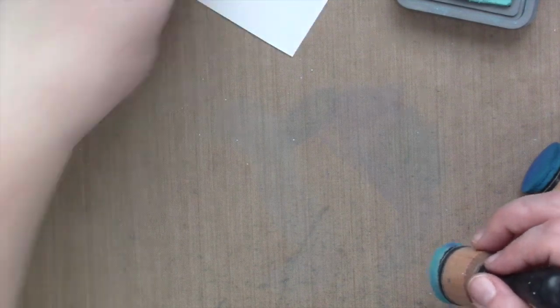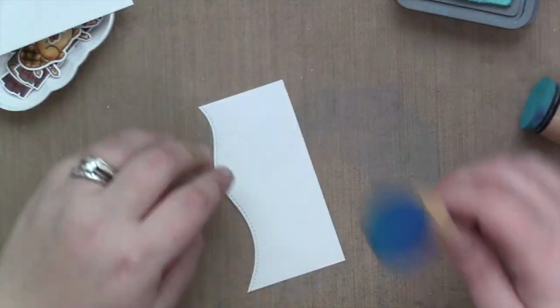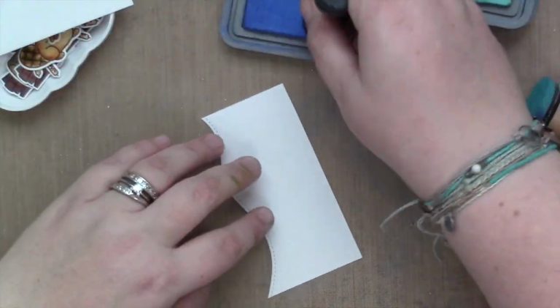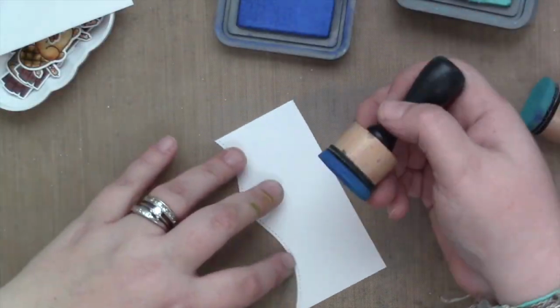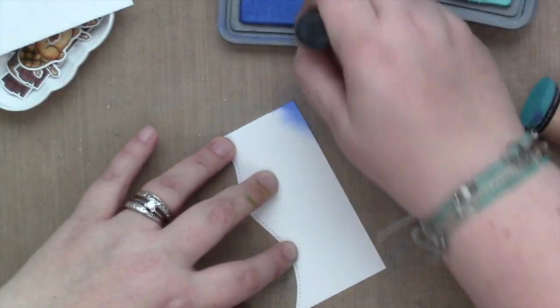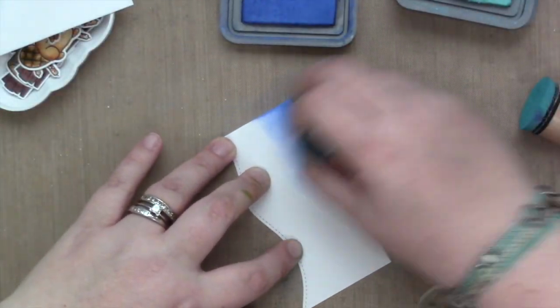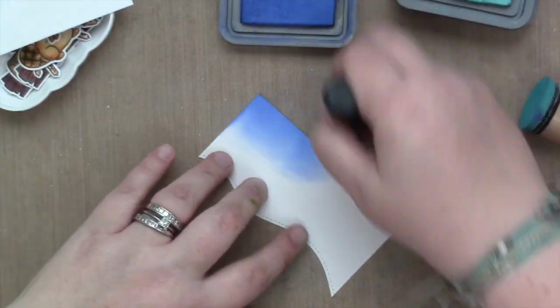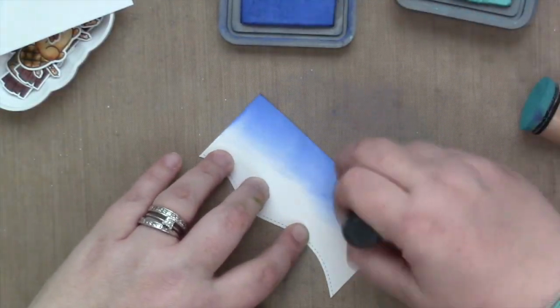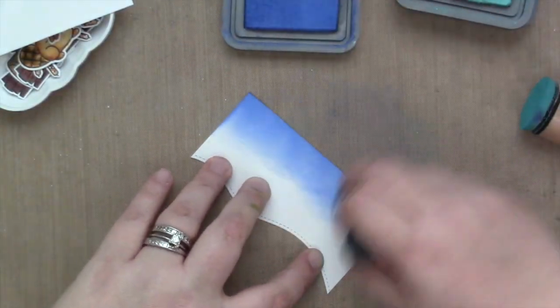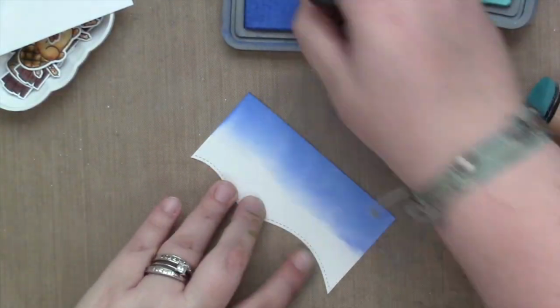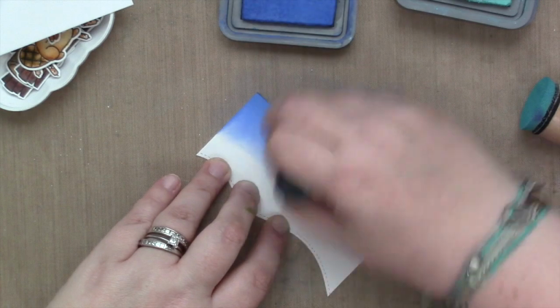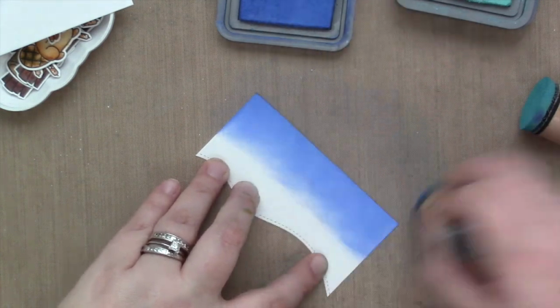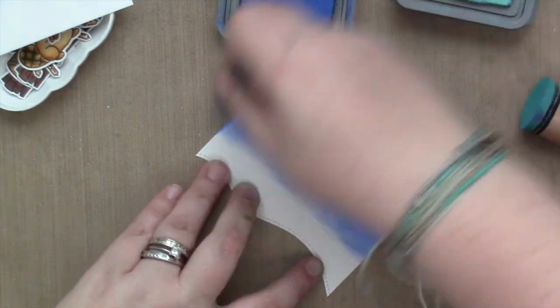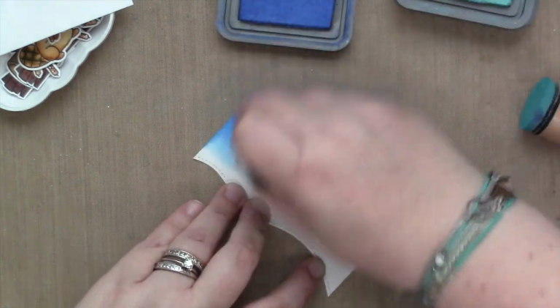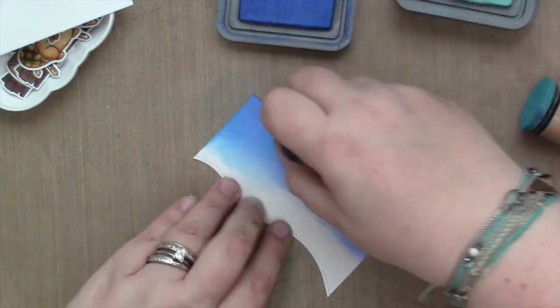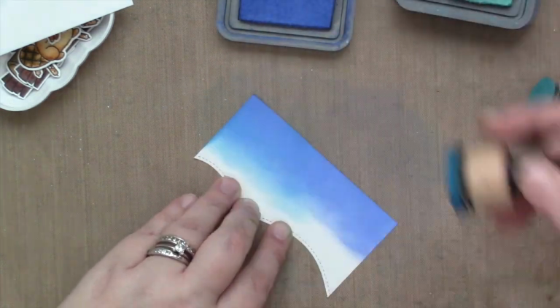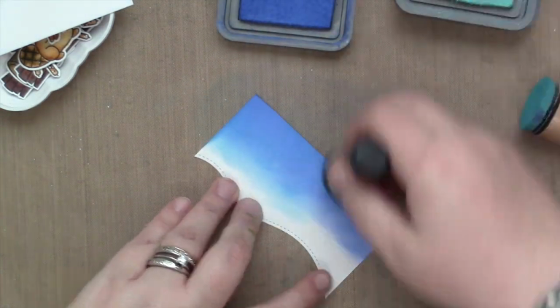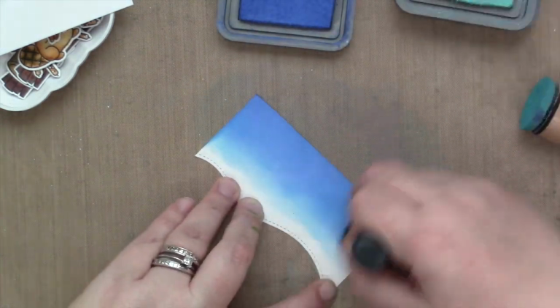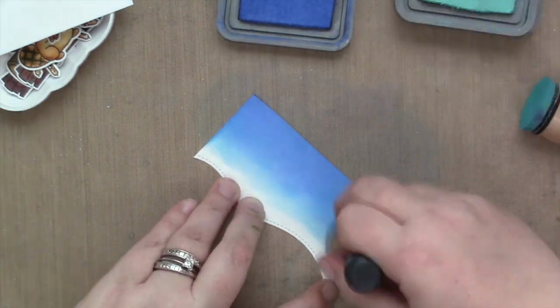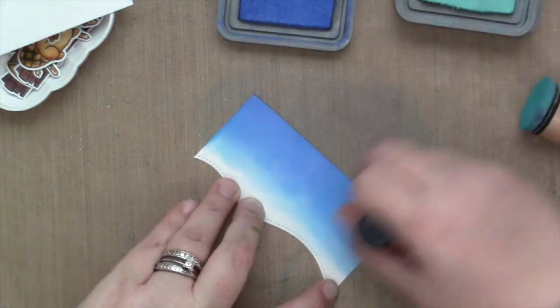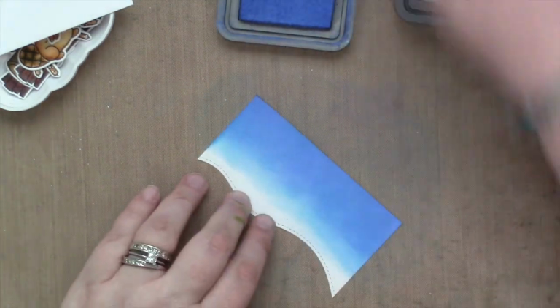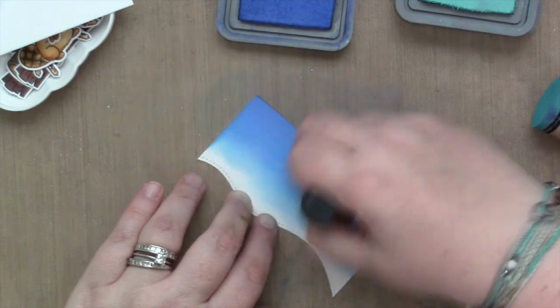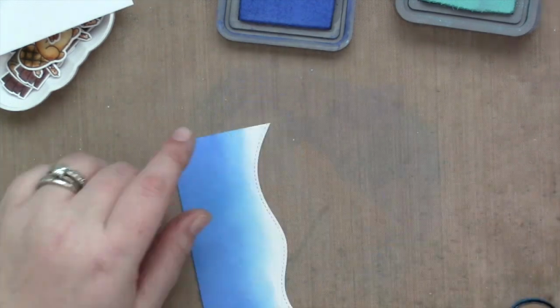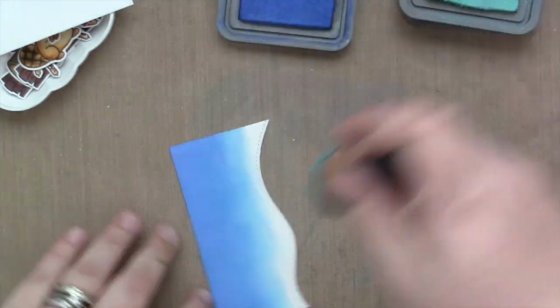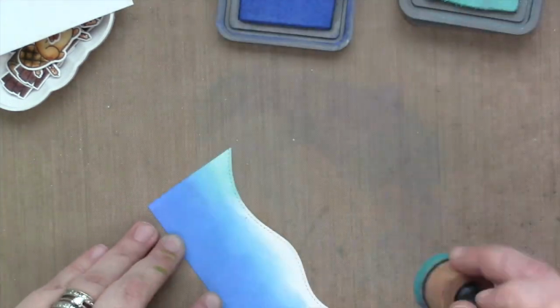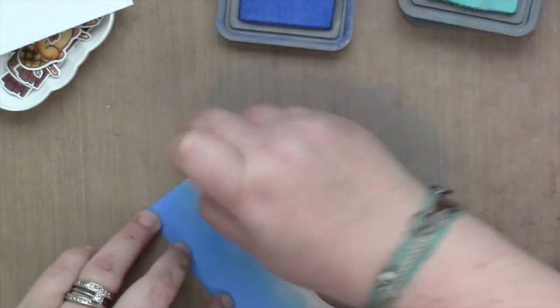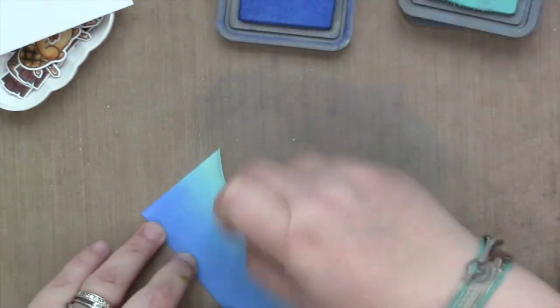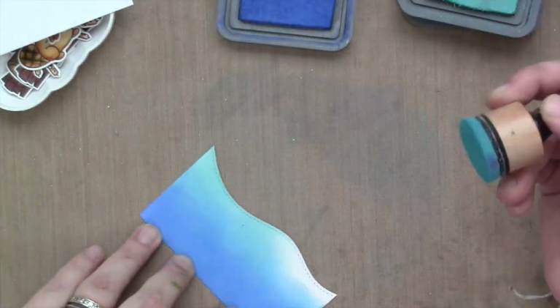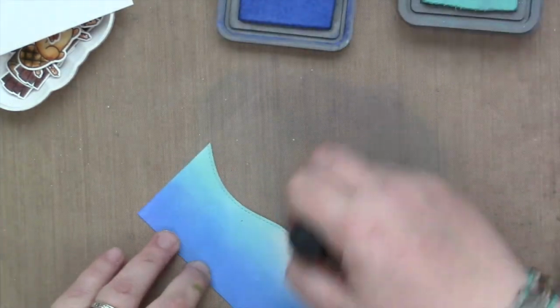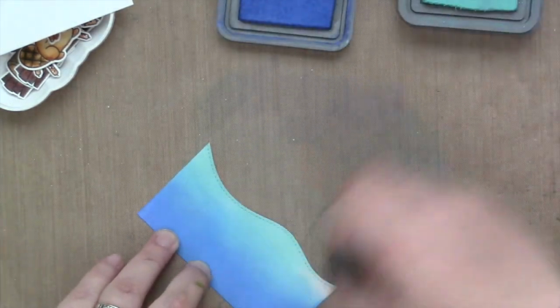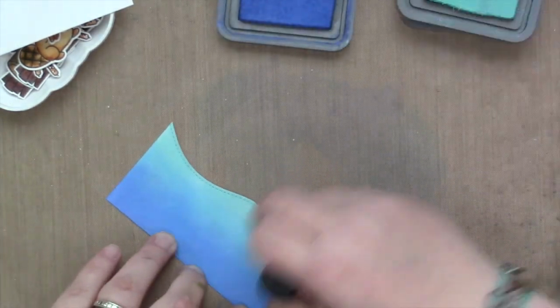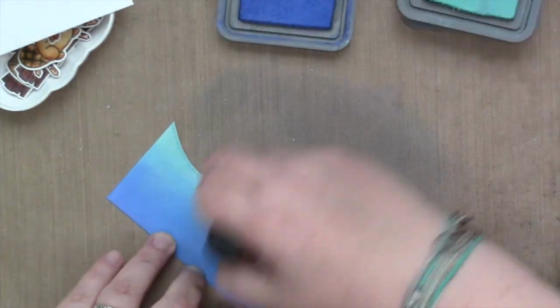Here I'm doing my three water edges — Blueprint Sketch for the darkest, then Mermaid Lagoon, and then Salvage Patina at the top. And I'm just going to do that for all three of my little waves.